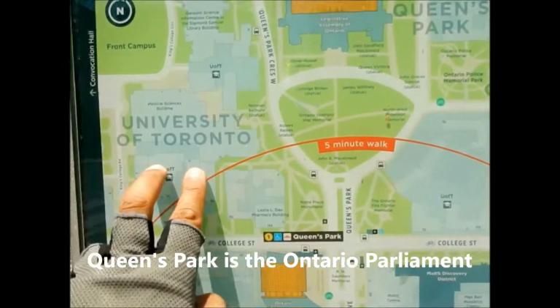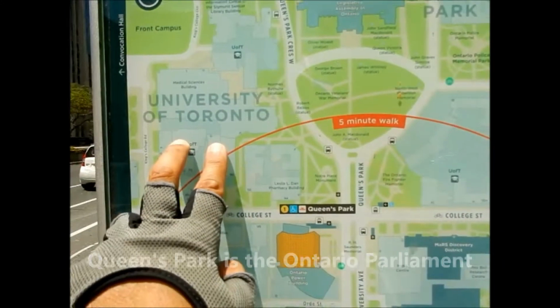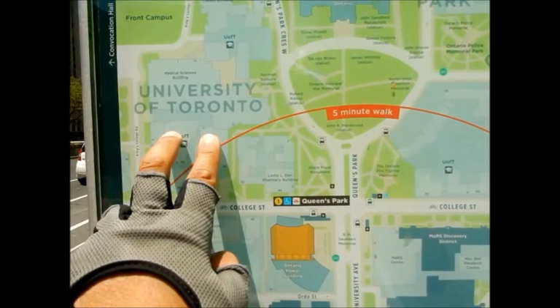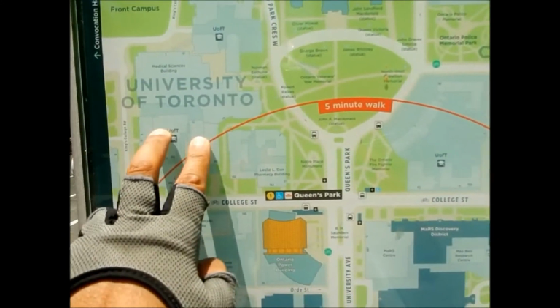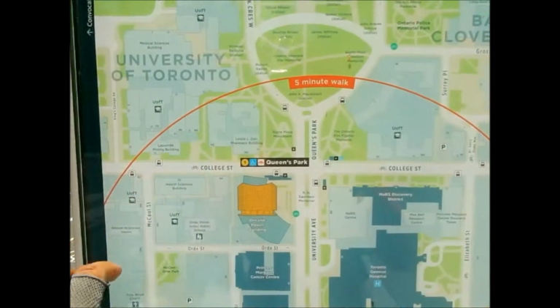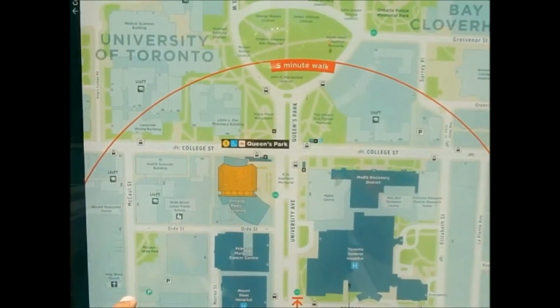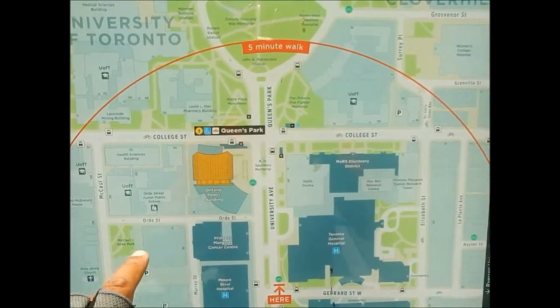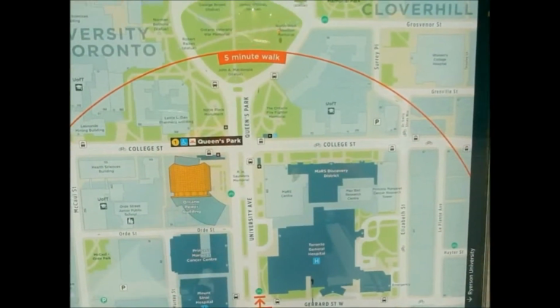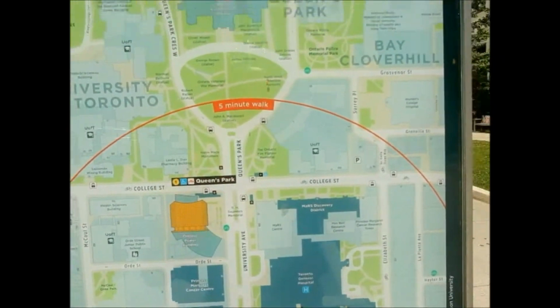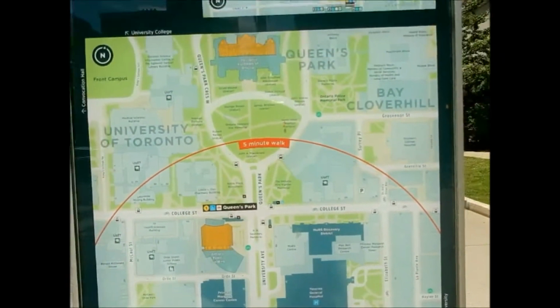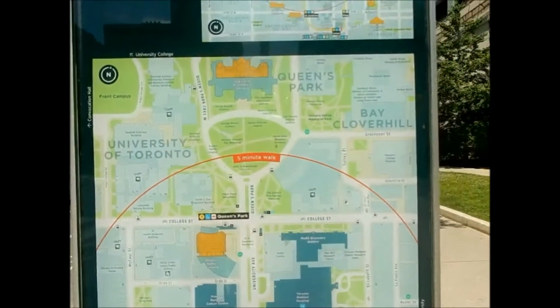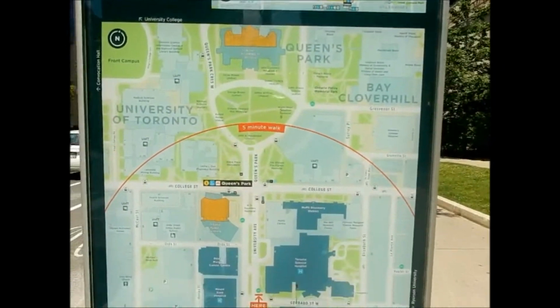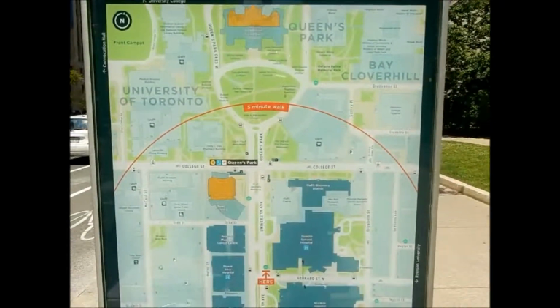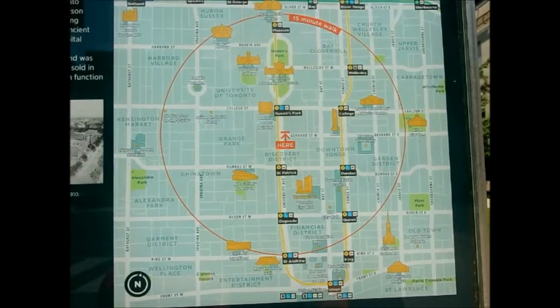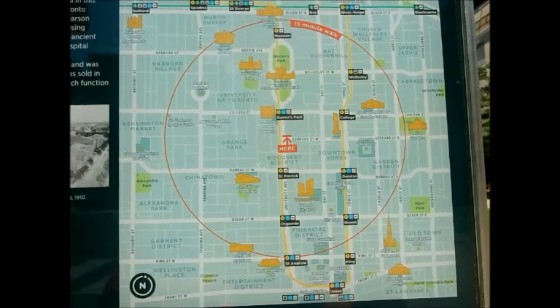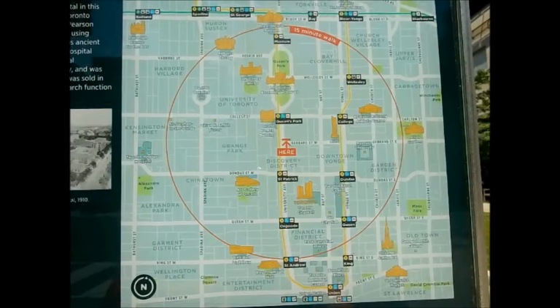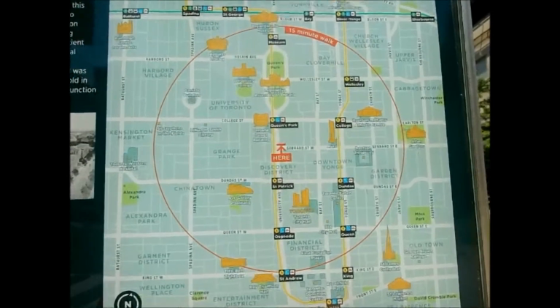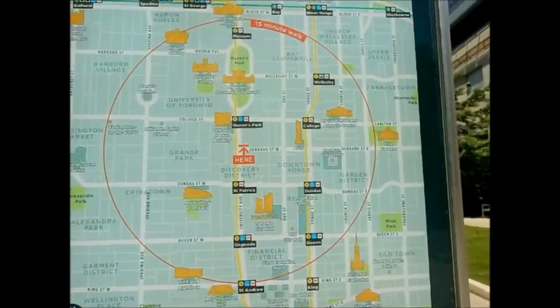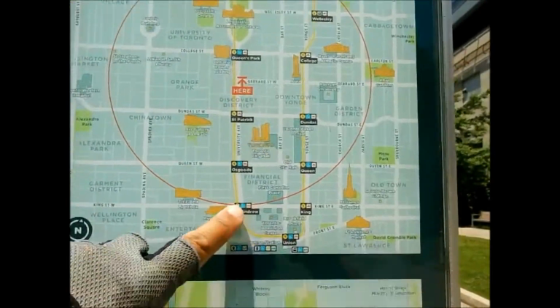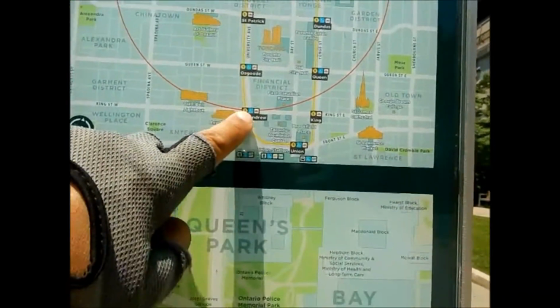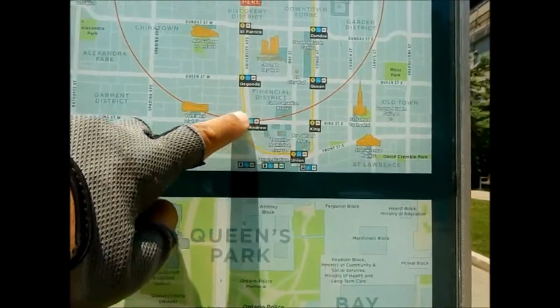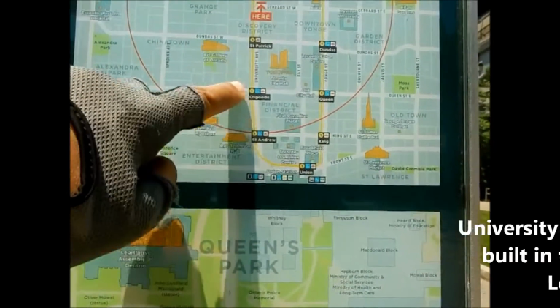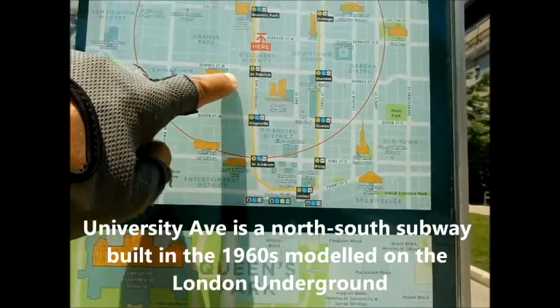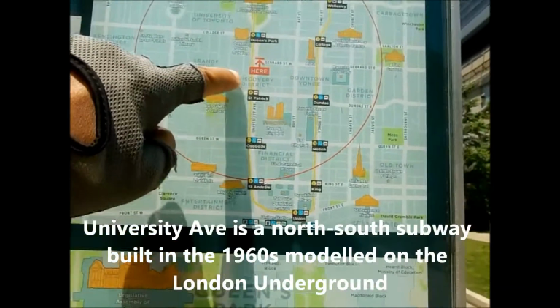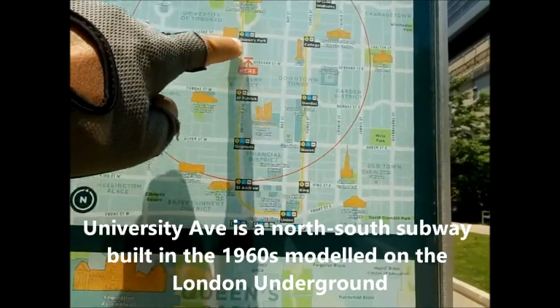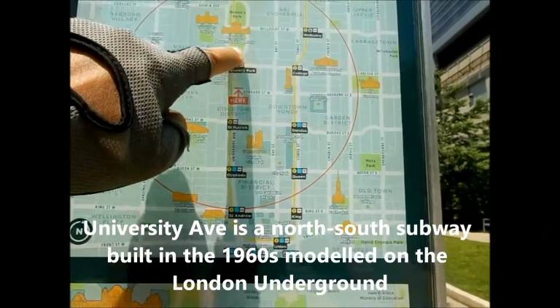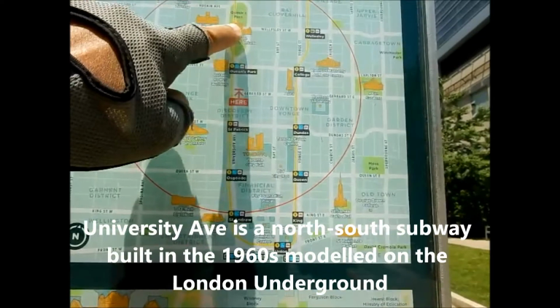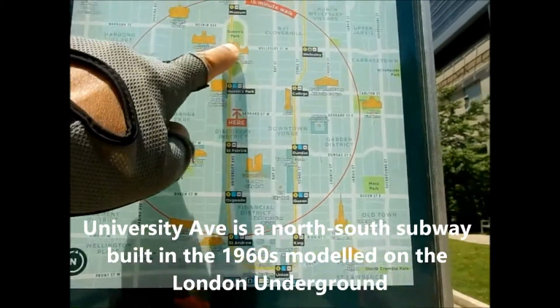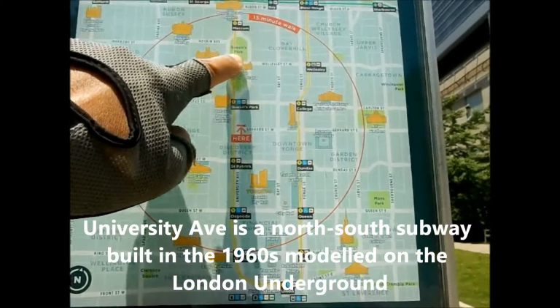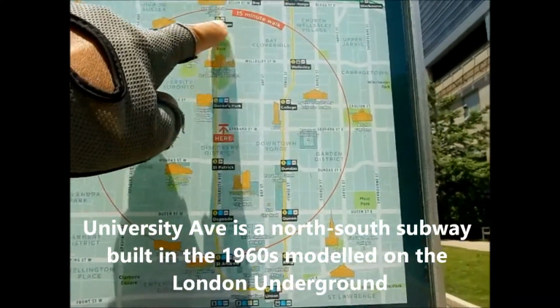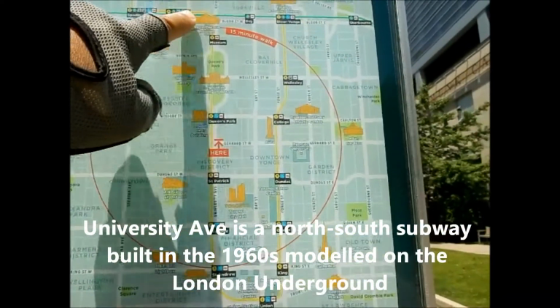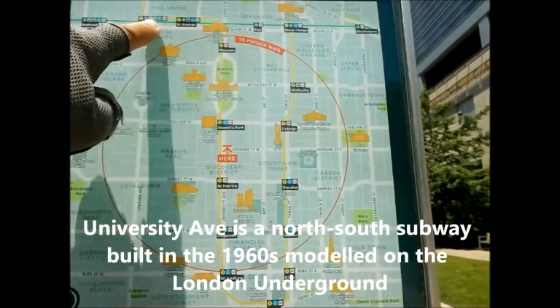To this side is the University of Toronto, so we'll do some biking there as well. University Avenue is actually the subway line, running up to Queen's Park and then around to Bloor Street.